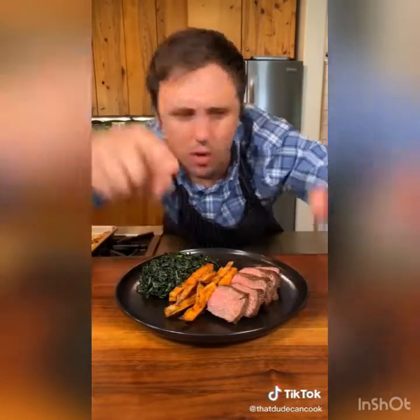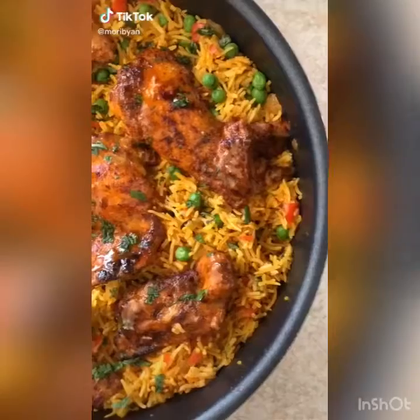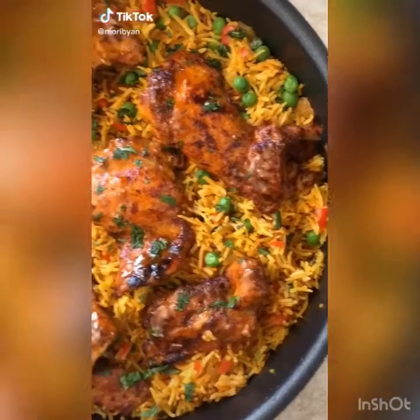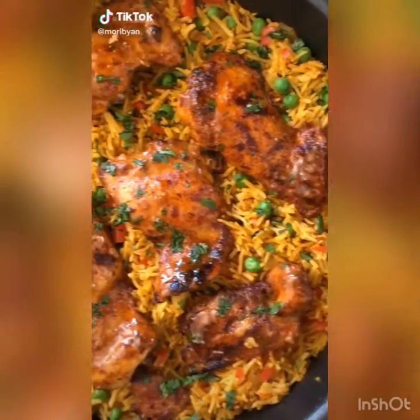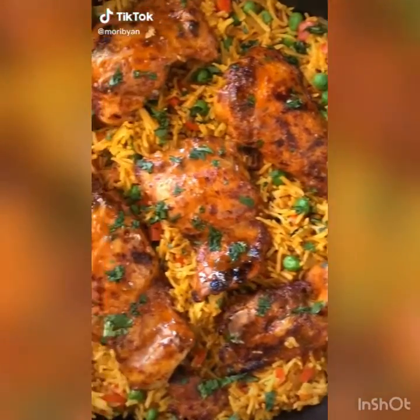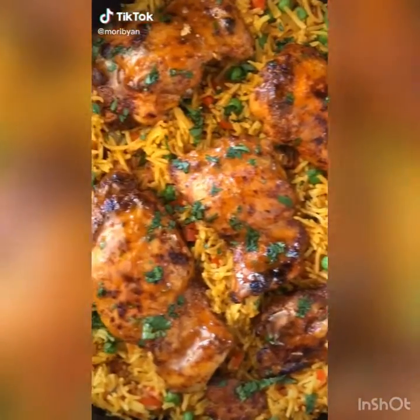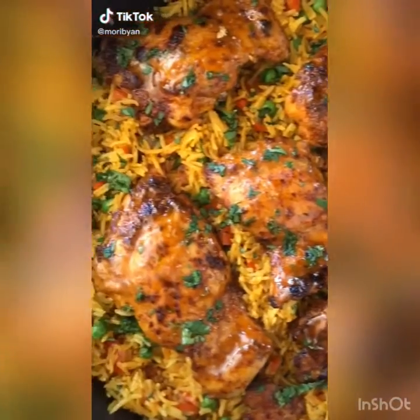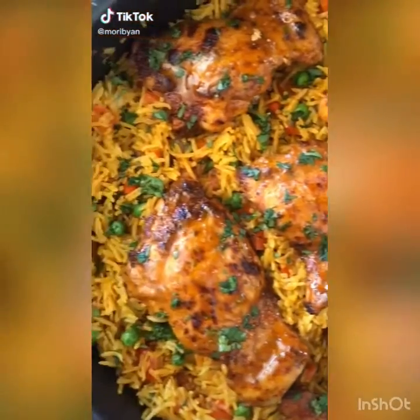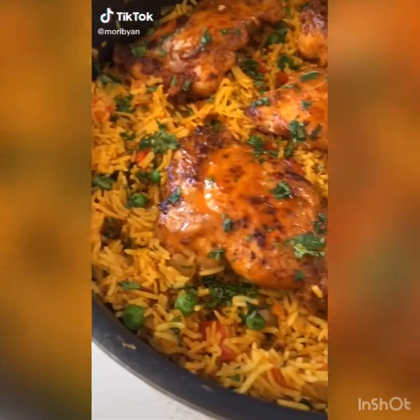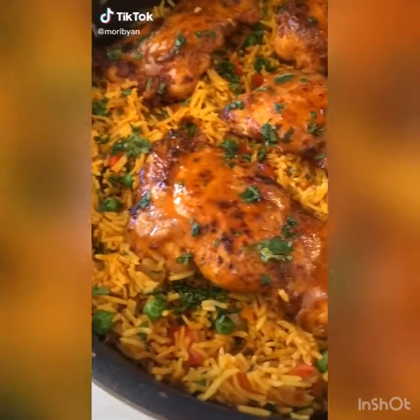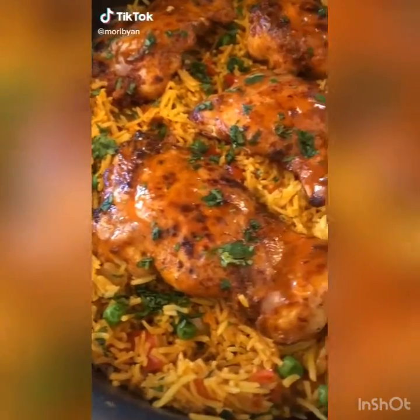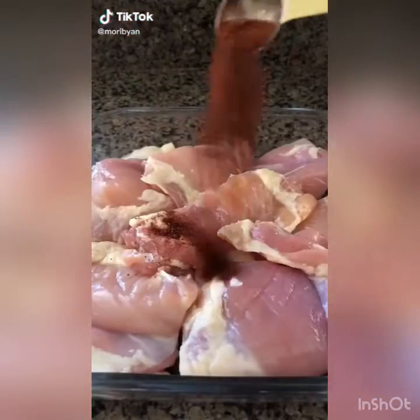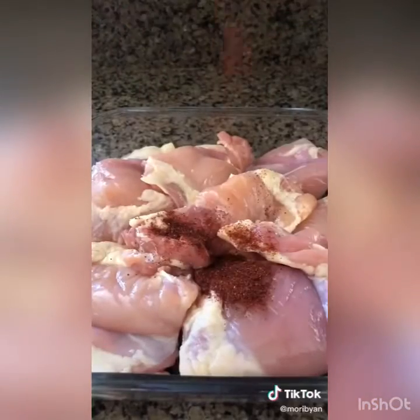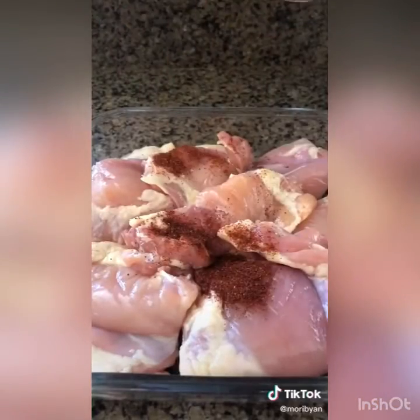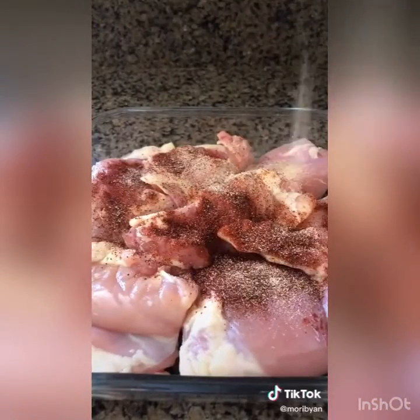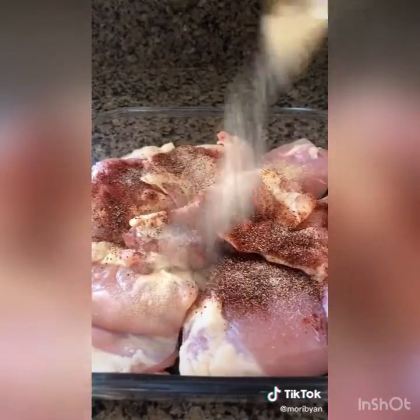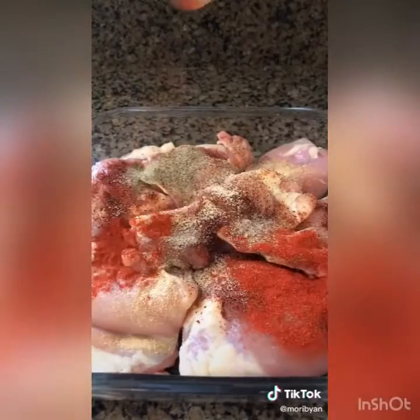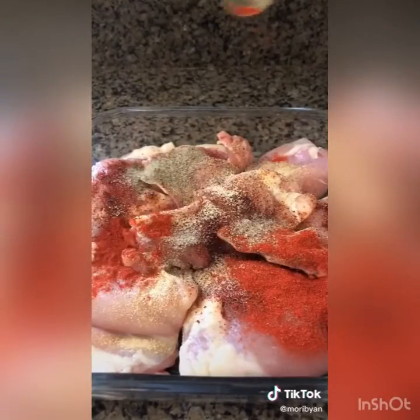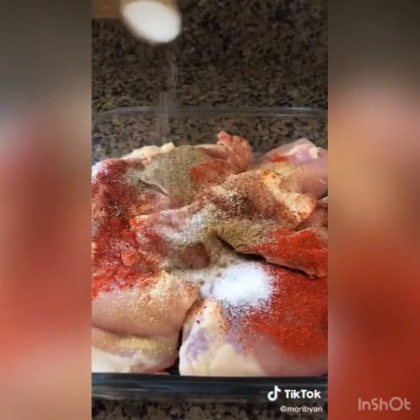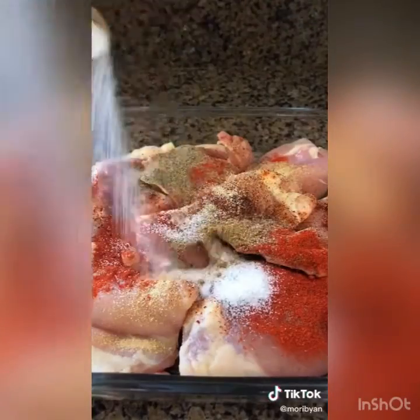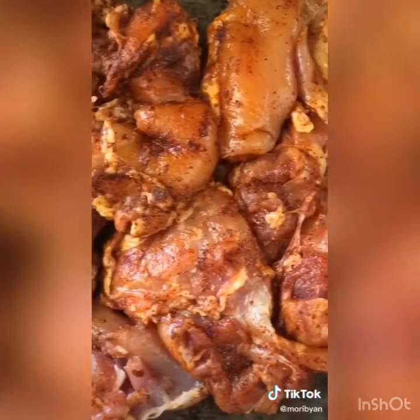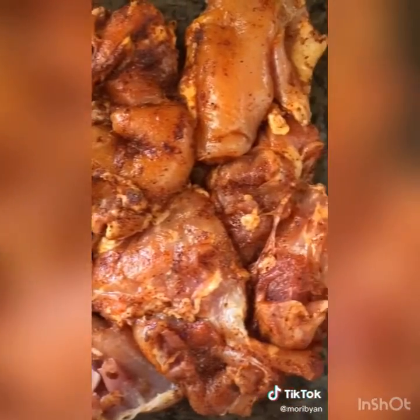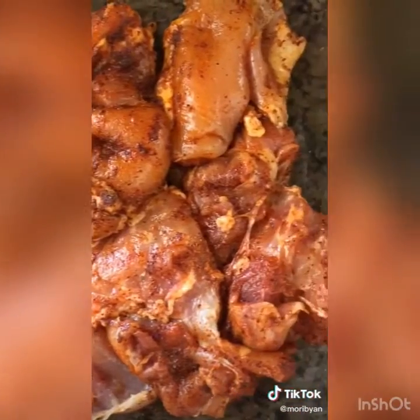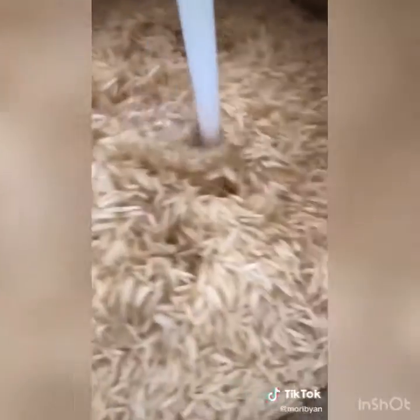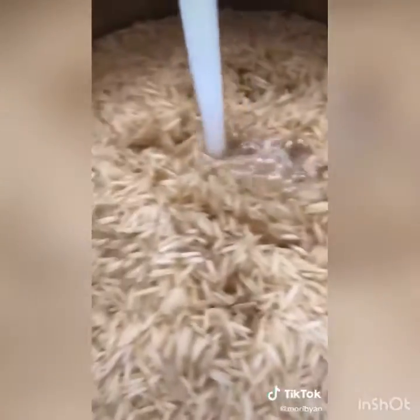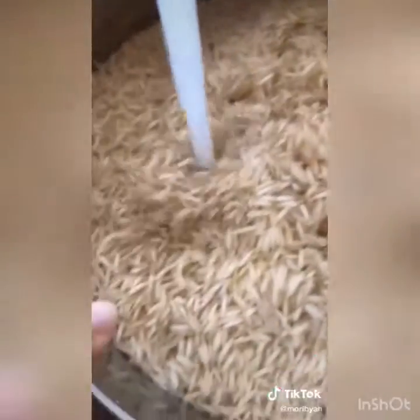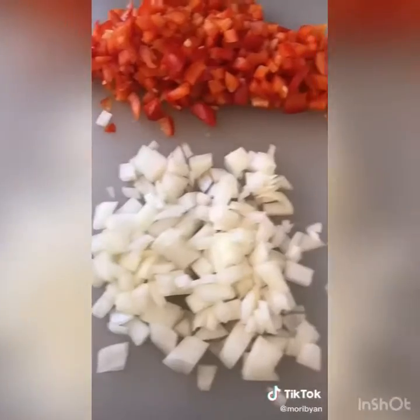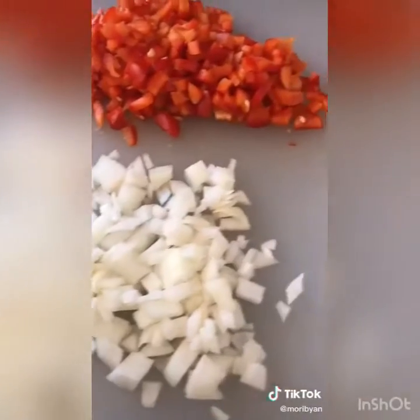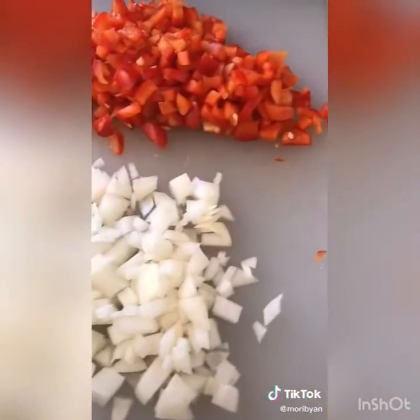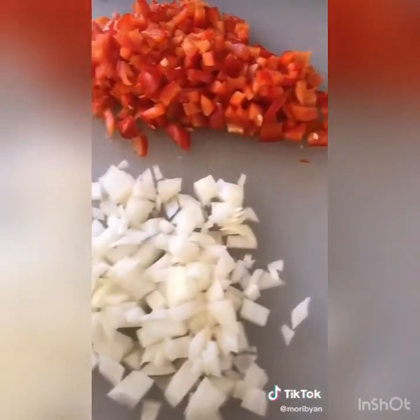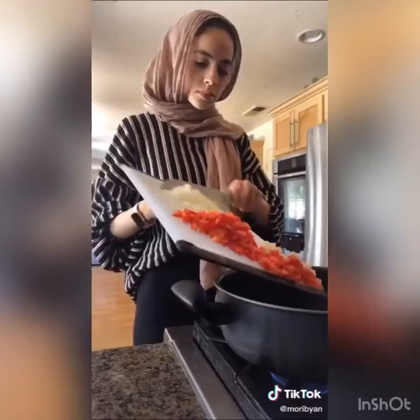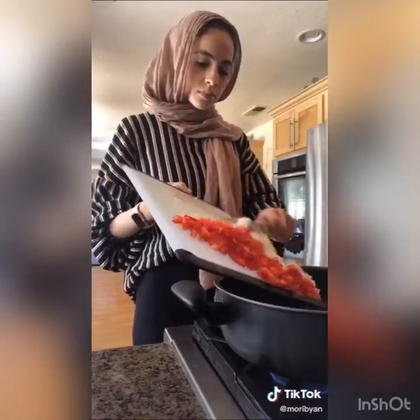For all my Nando's chicken and rice fans, I got you with this recipe — it's so good and easy to make. First, marinate your chicken — full measurements will be on Instagram. In a pan with some olive oil, add your peppers, onions, and garlic.